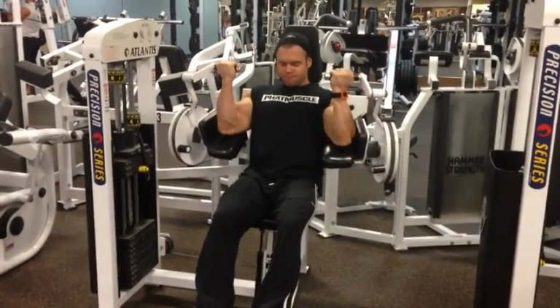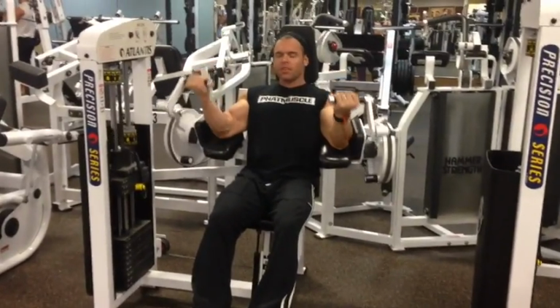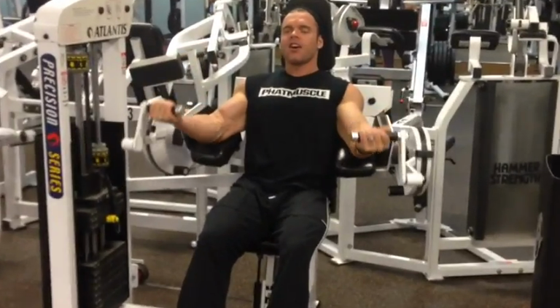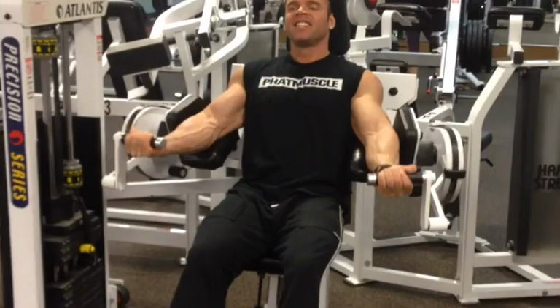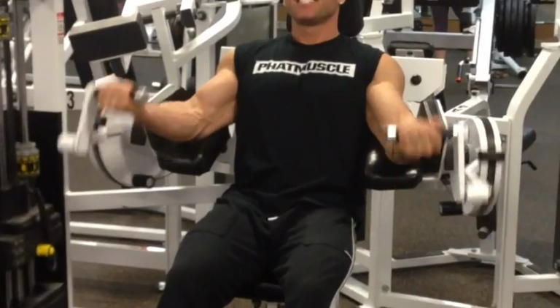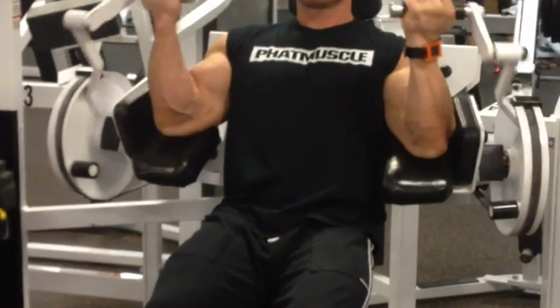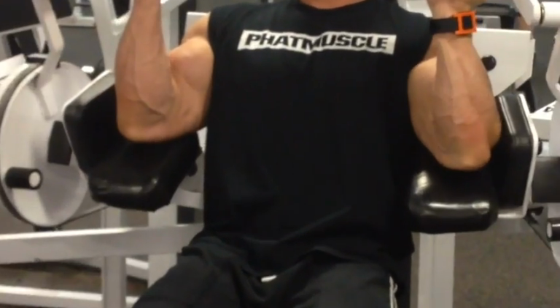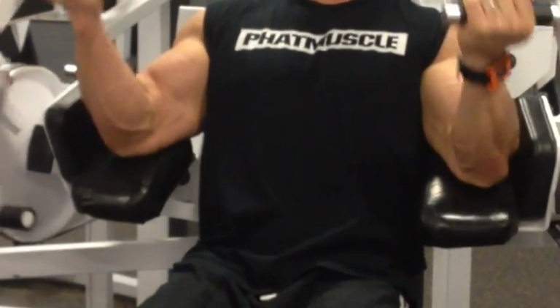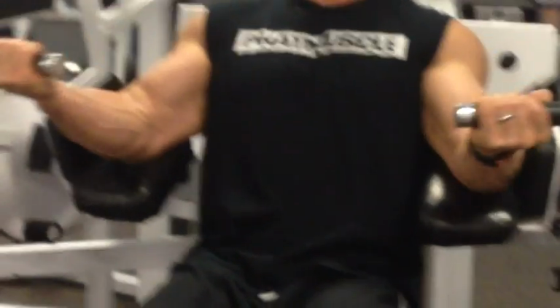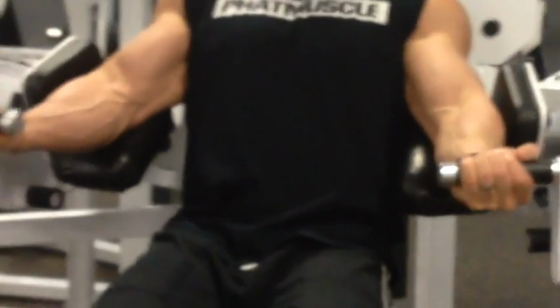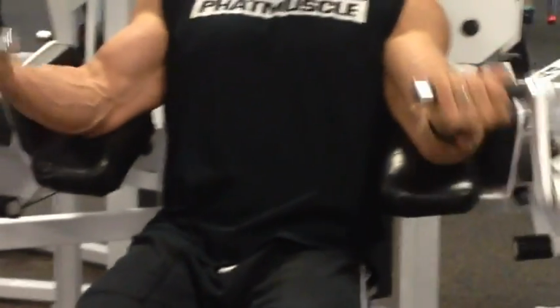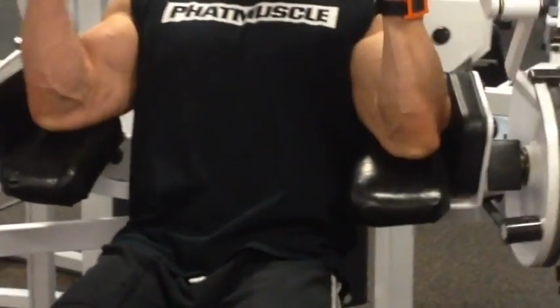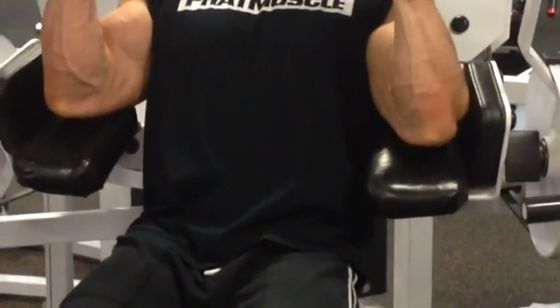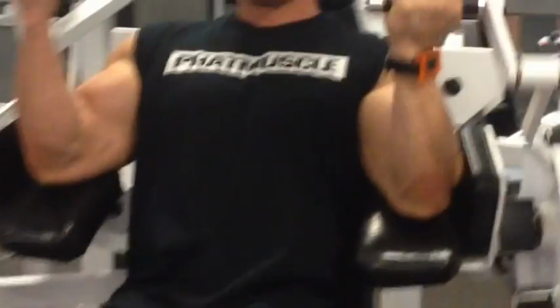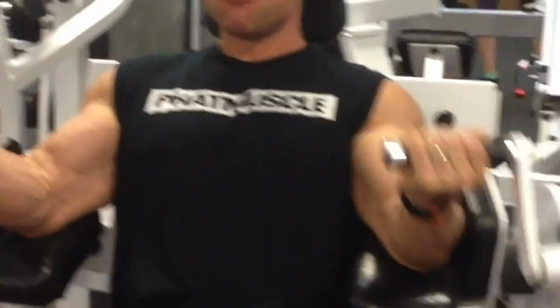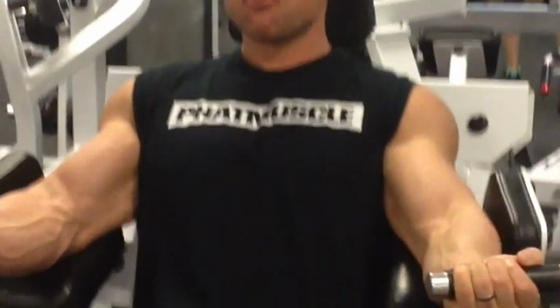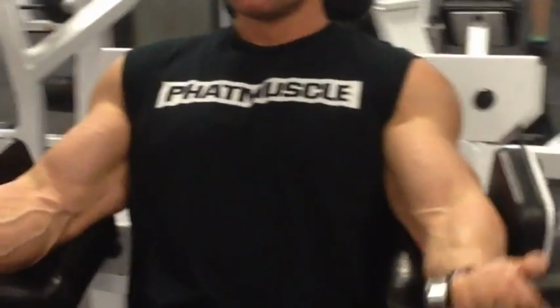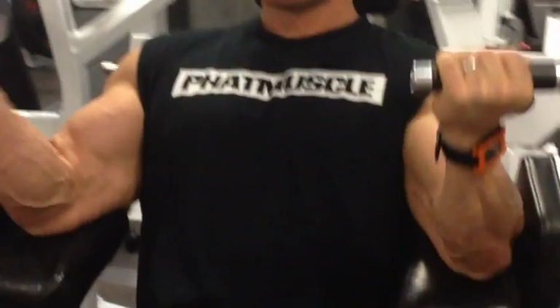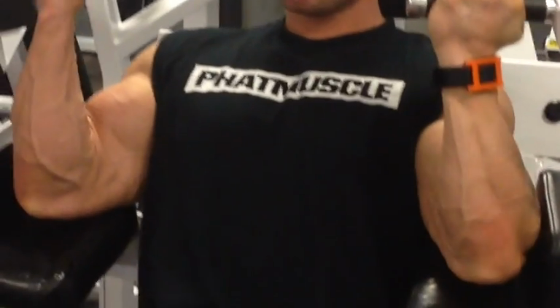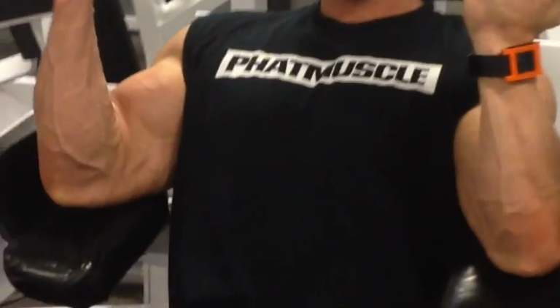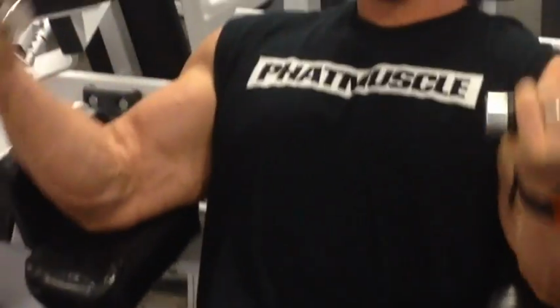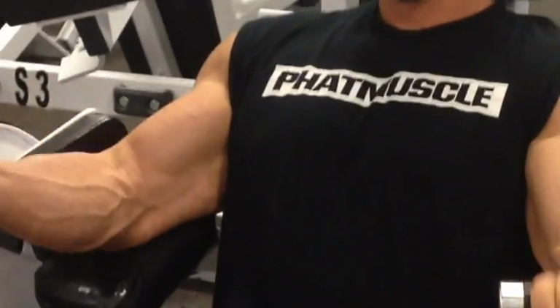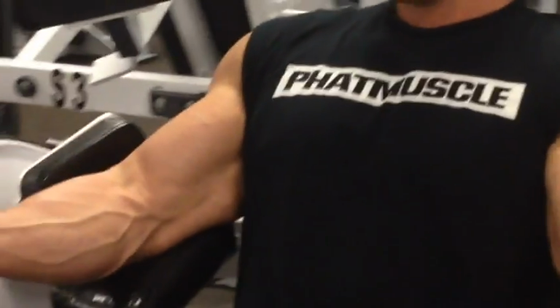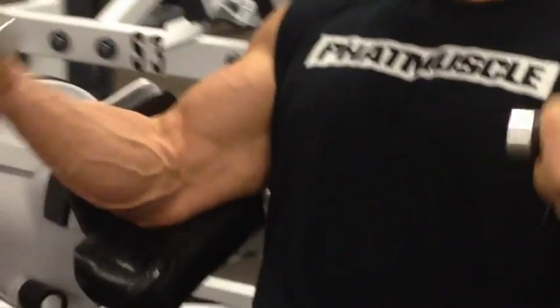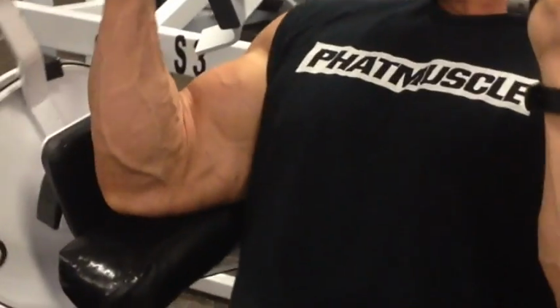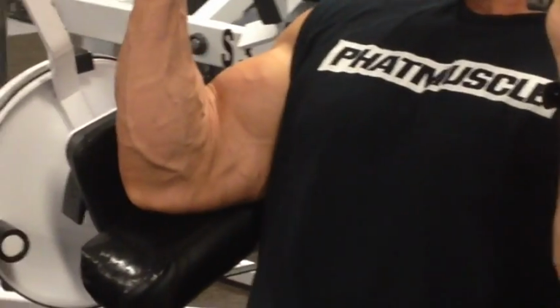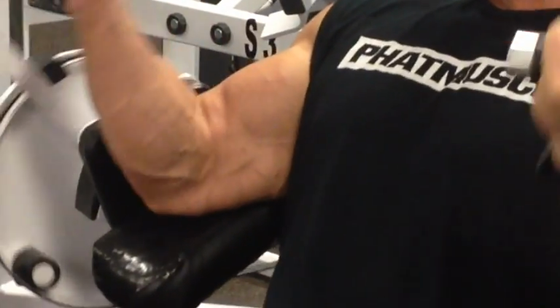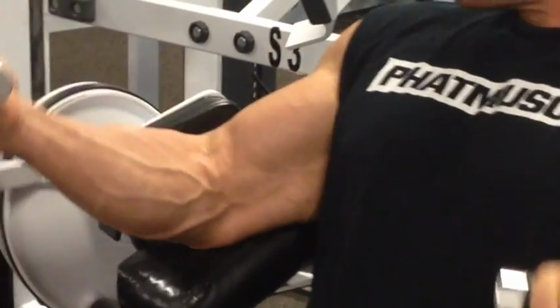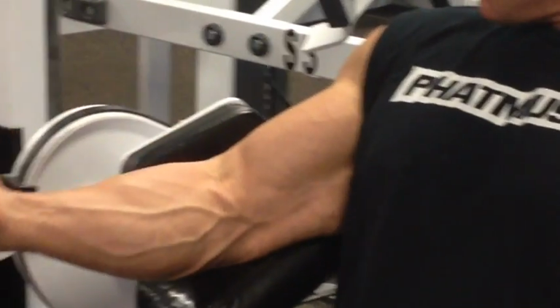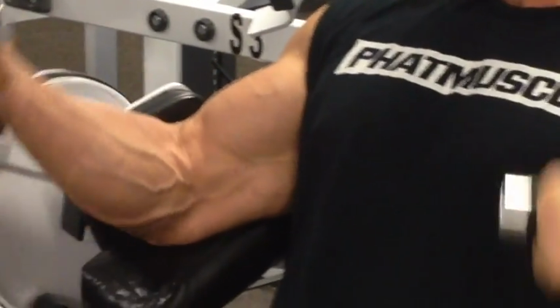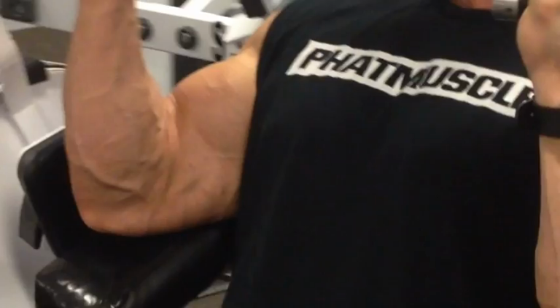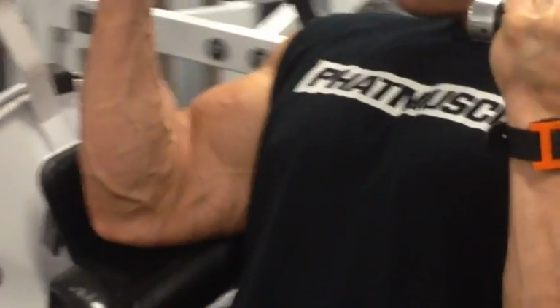This gives you a really nice stretch at the bottom of the exercise and a fantastic contraction at the top. It really pumps up the biceps. I like doing this in the middle of my bicep workout.